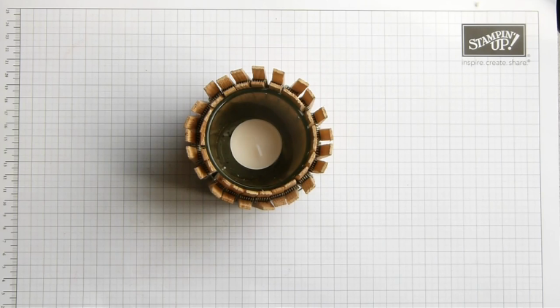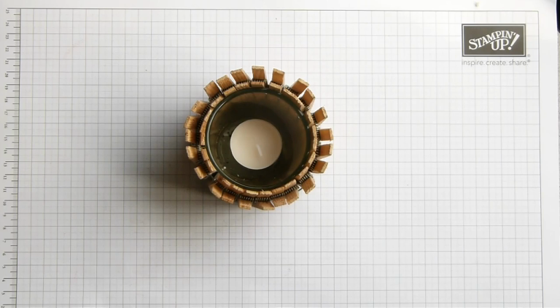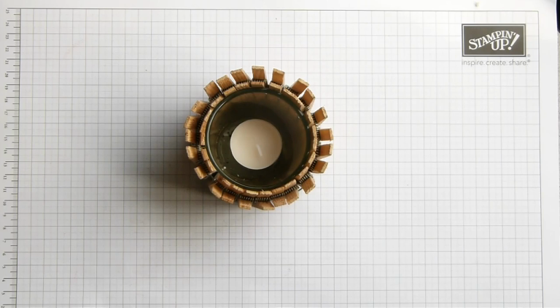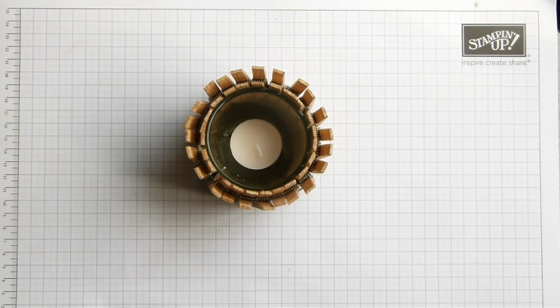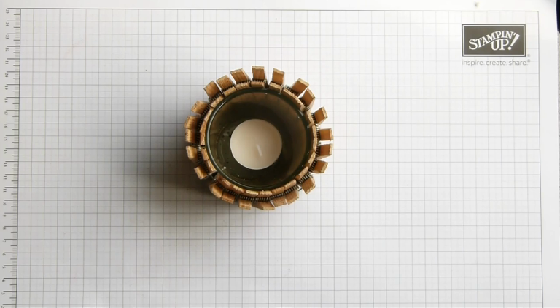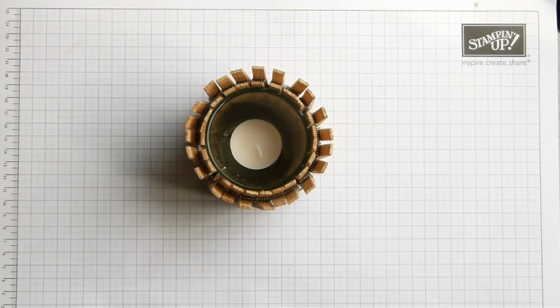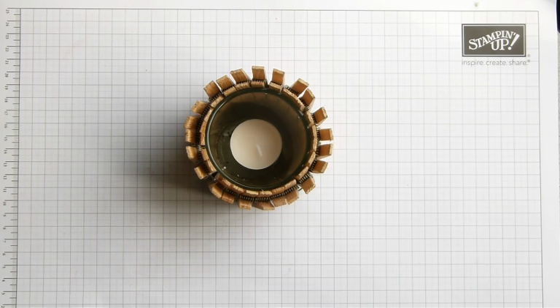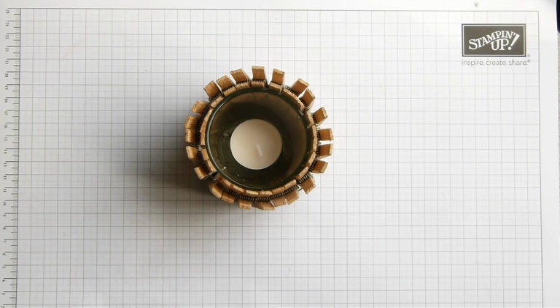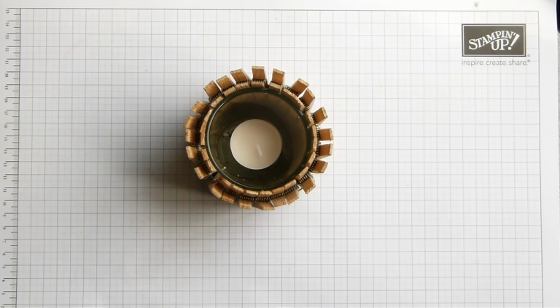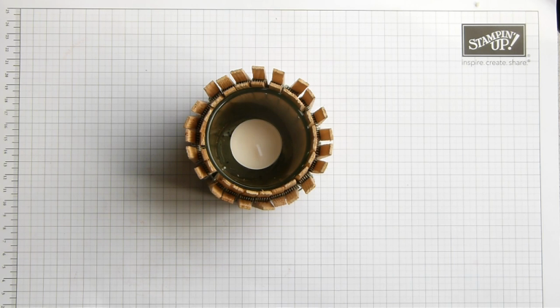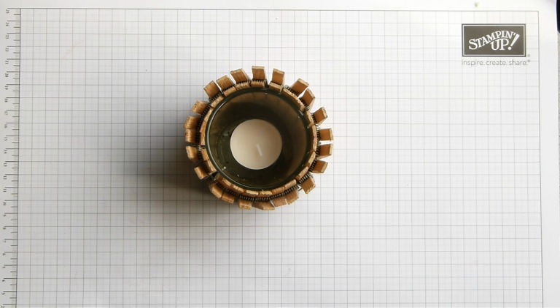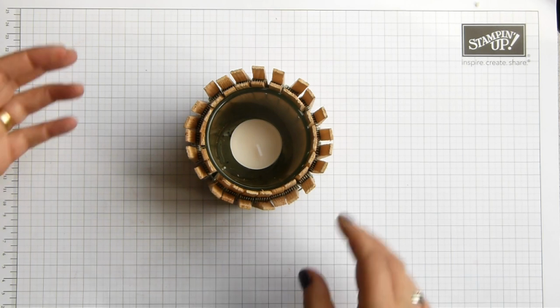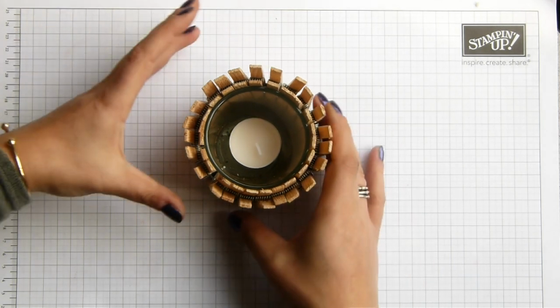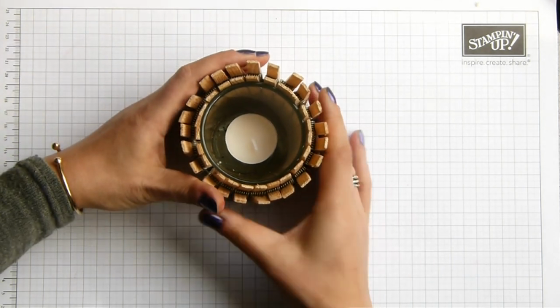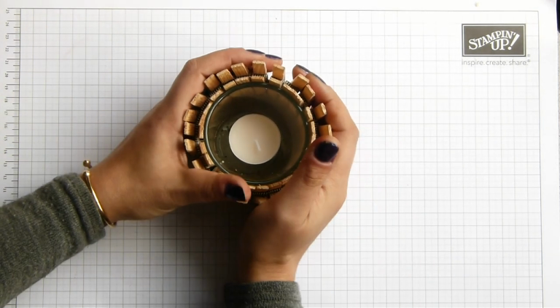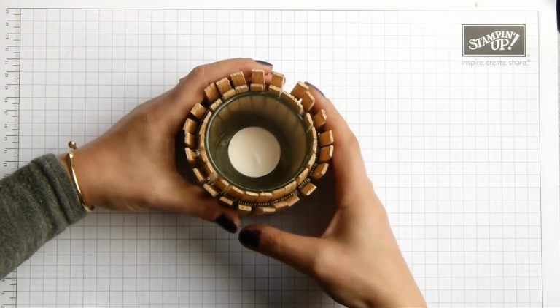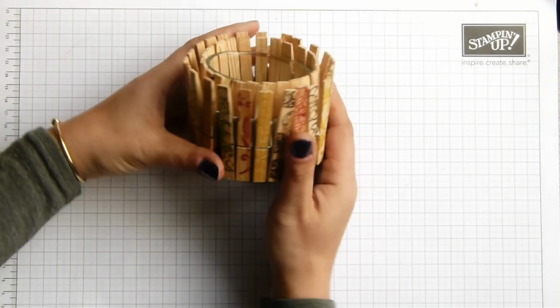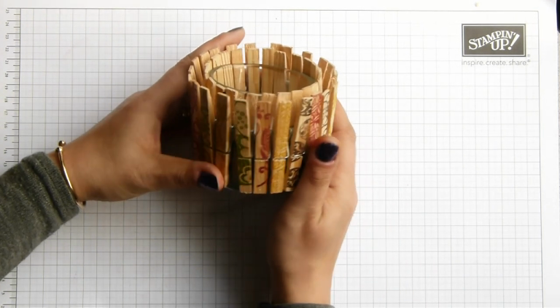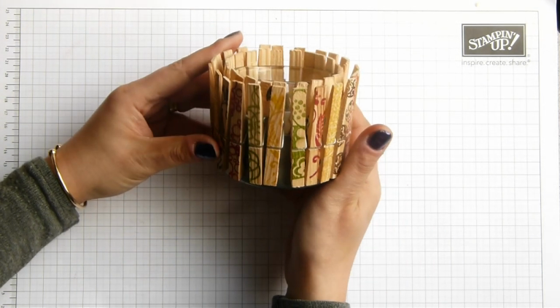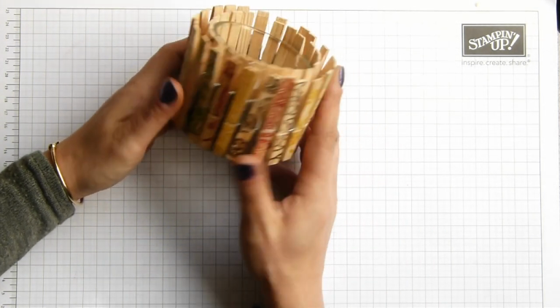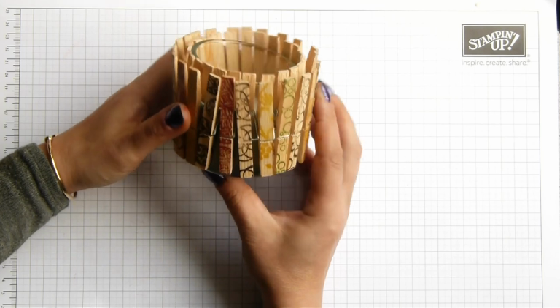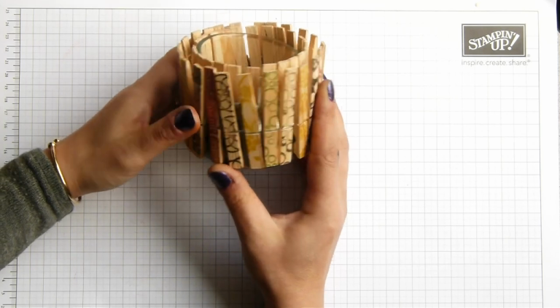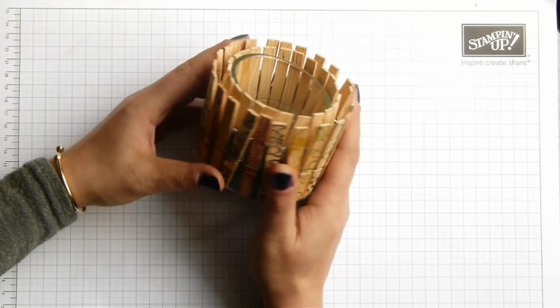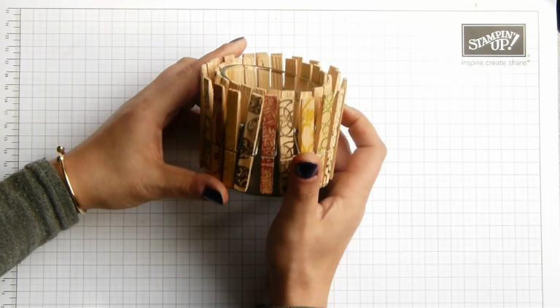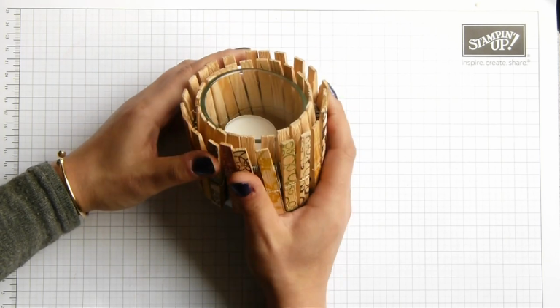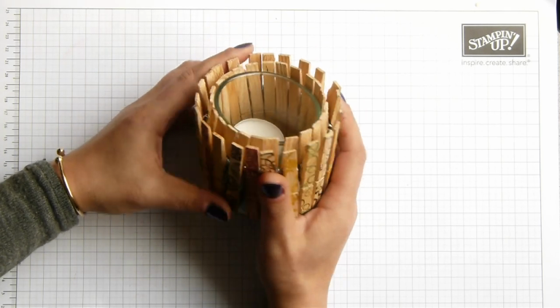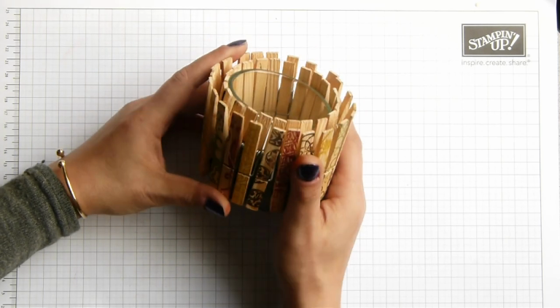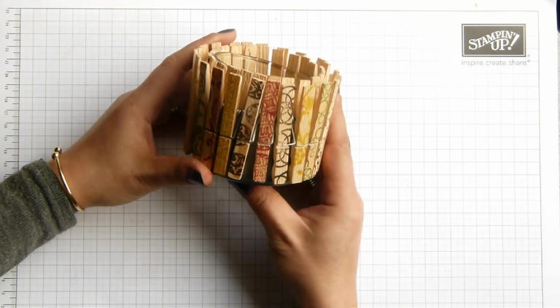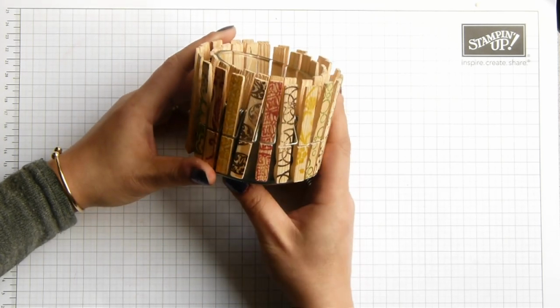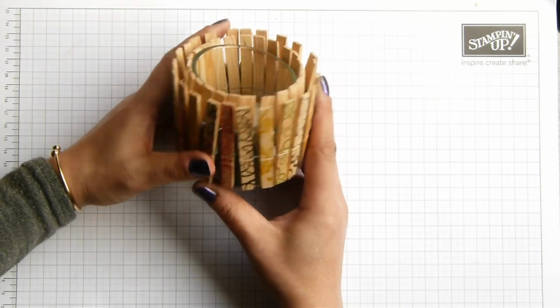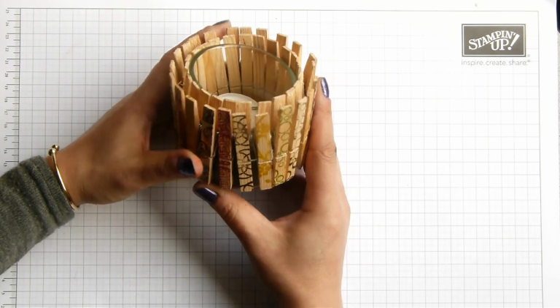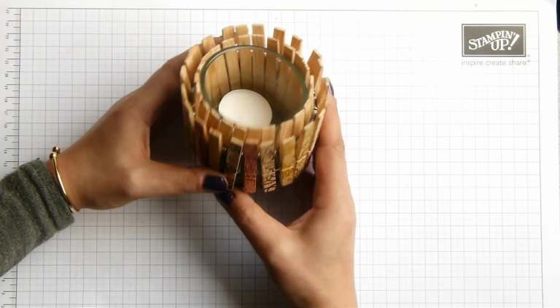Hi there, it's Sam from Pootles.co.uk. Thank you for joining me today. Today I've got a project that's a little bit different — a tea light holder made from a tuna can and some clothes pegs.